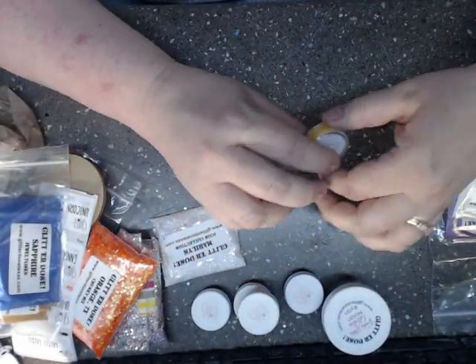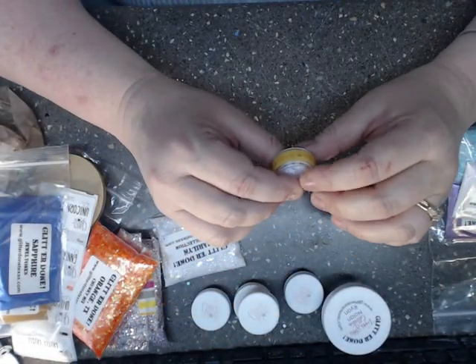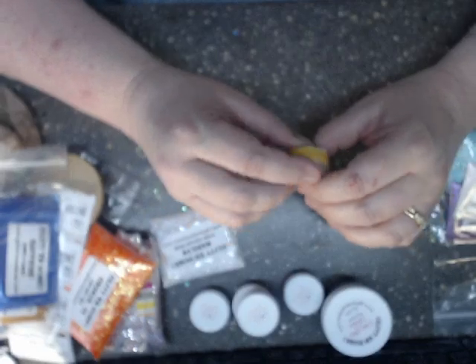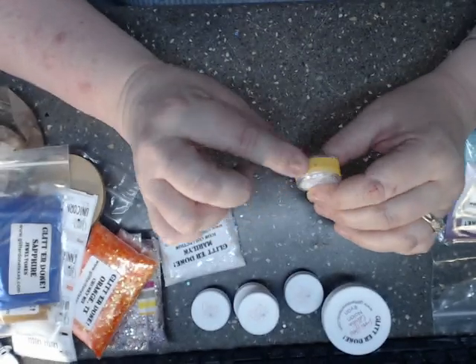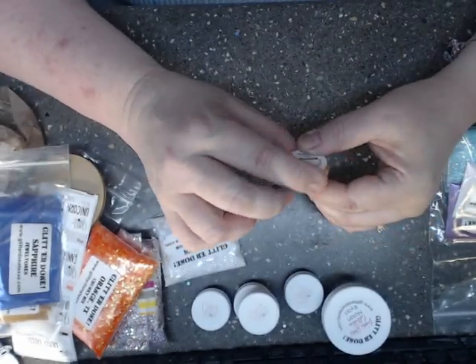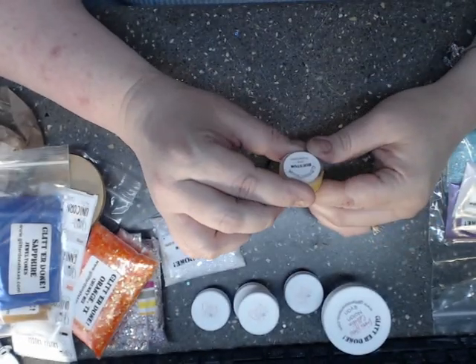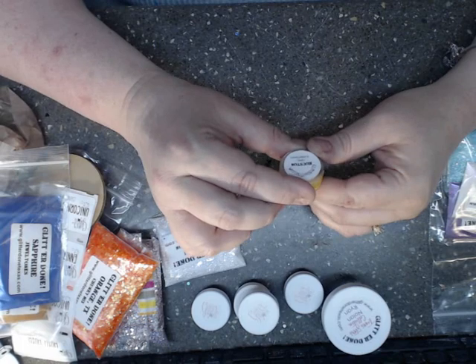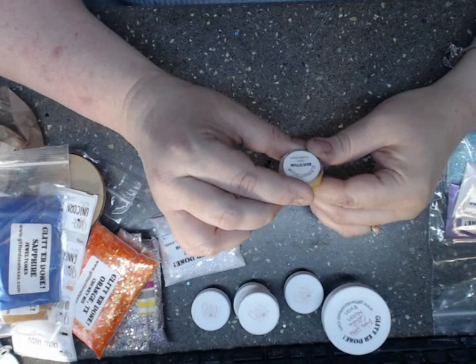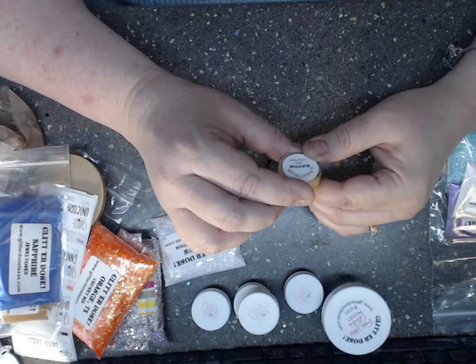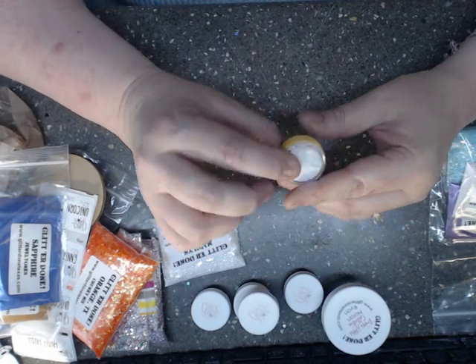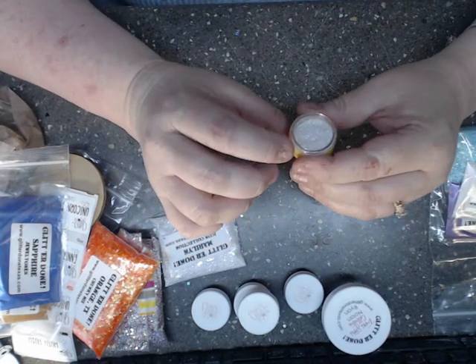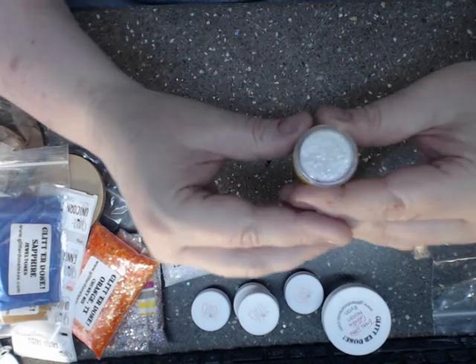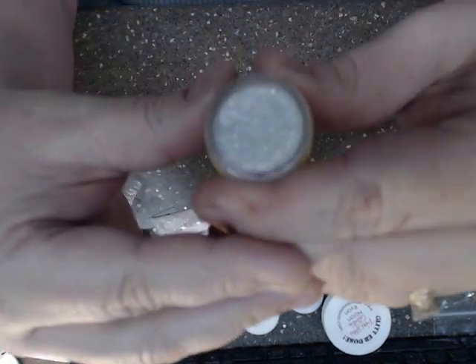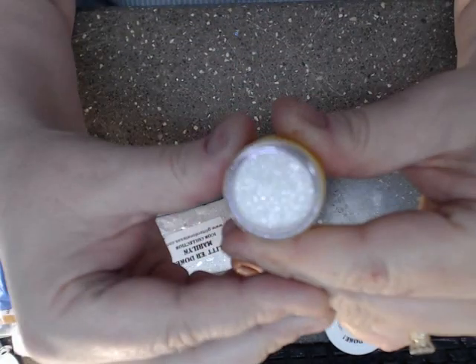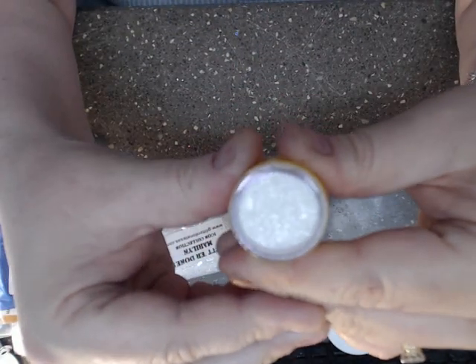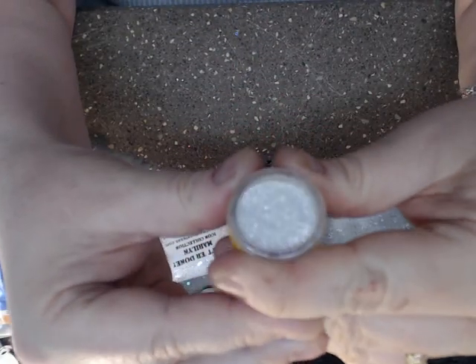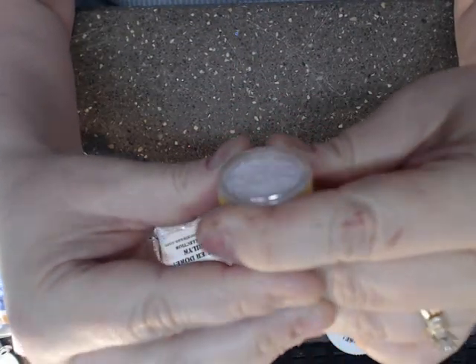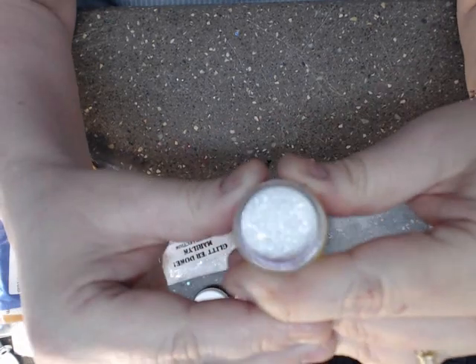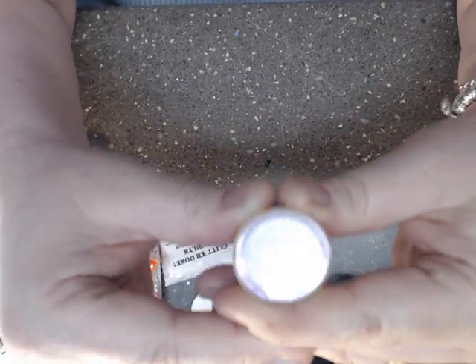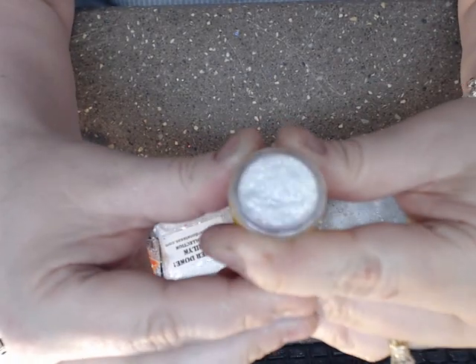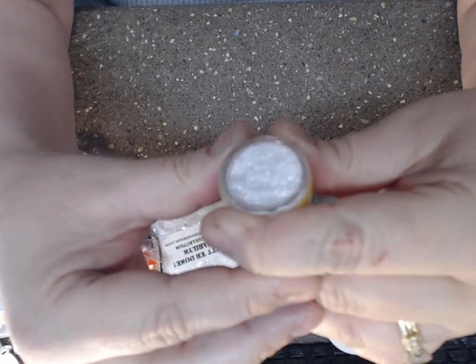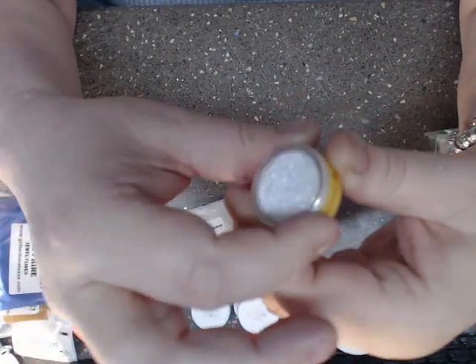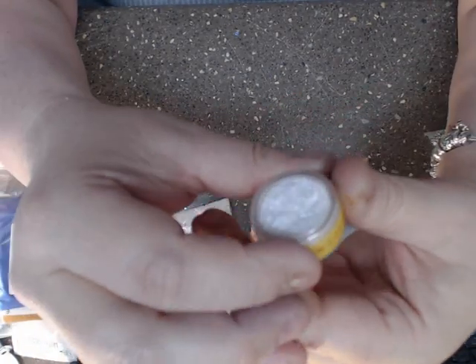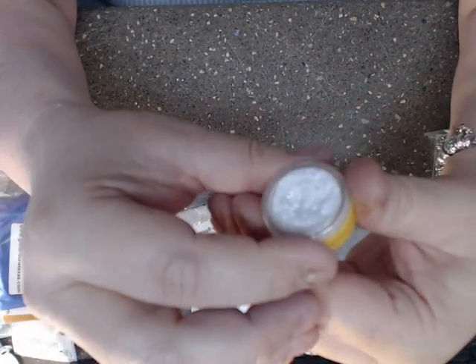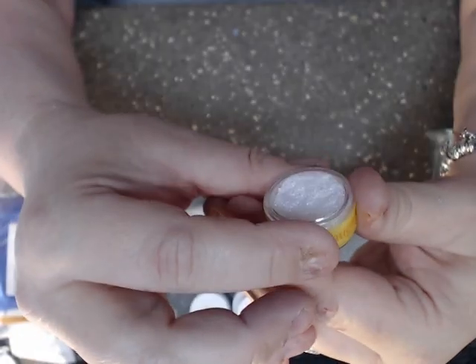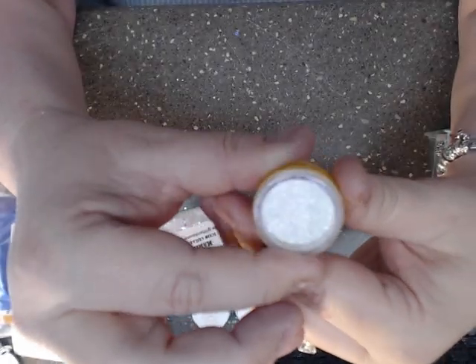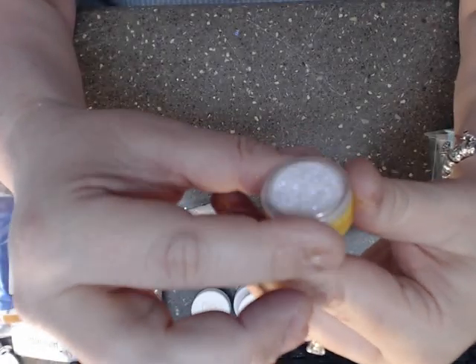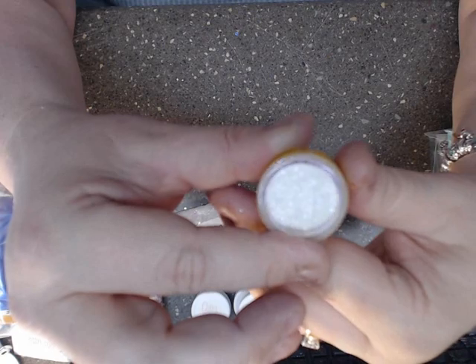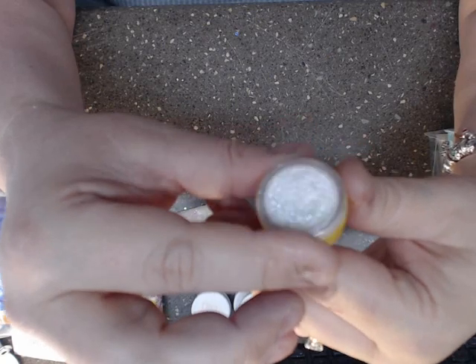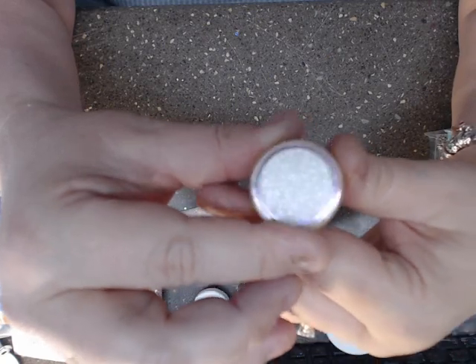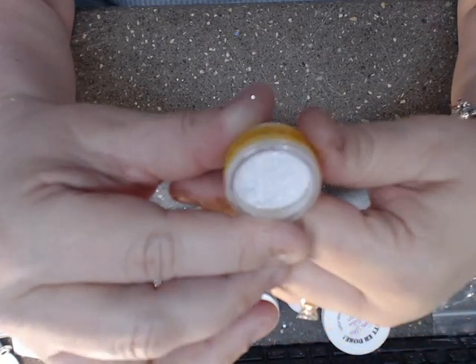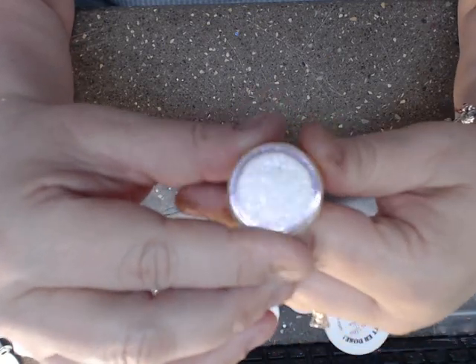This one I'm not going to open because it's sealed all the way around, but it's called Opal Purple Green. As you can tell, it's like color shifting — it's opal, but it has a purple green mica in it, so it's very pretty.